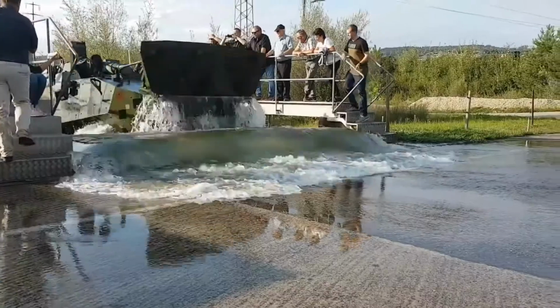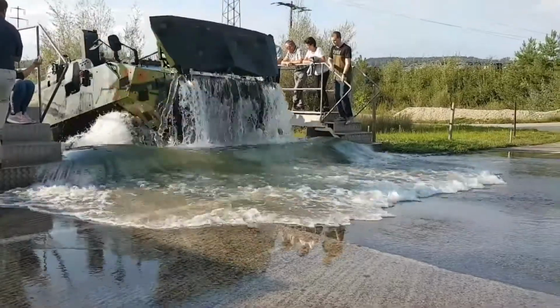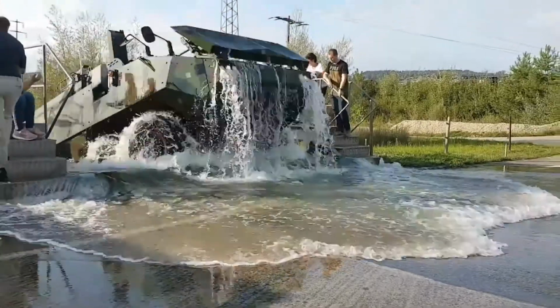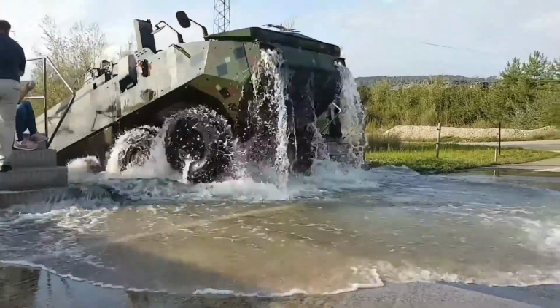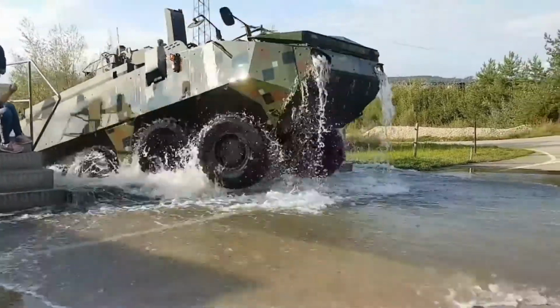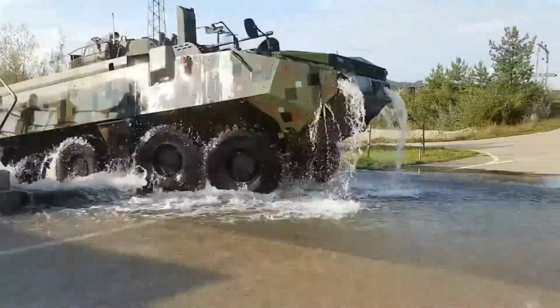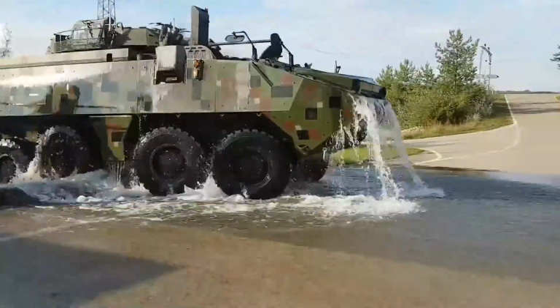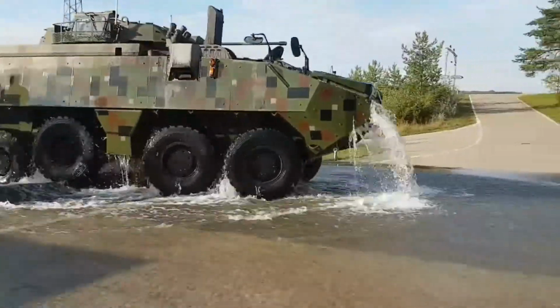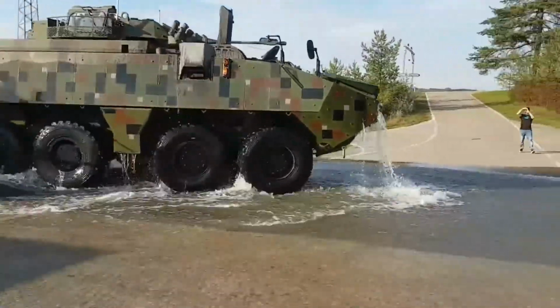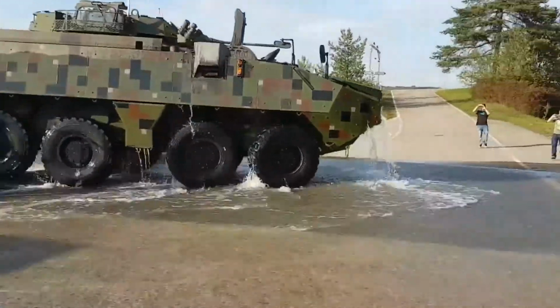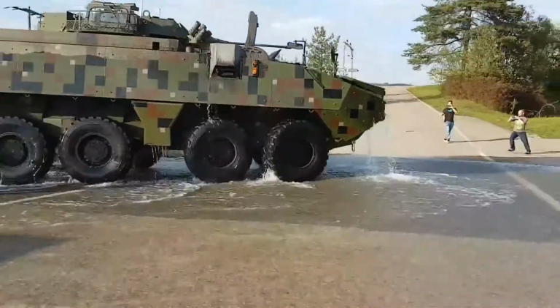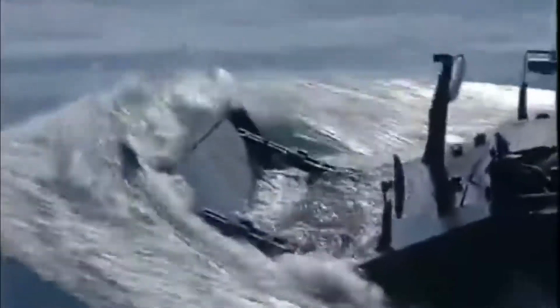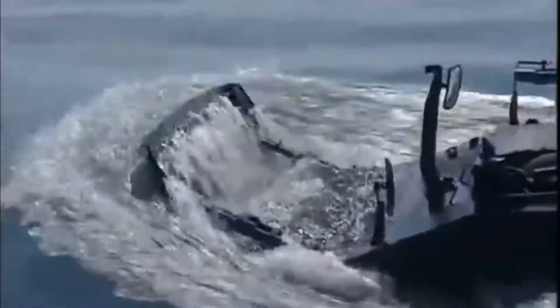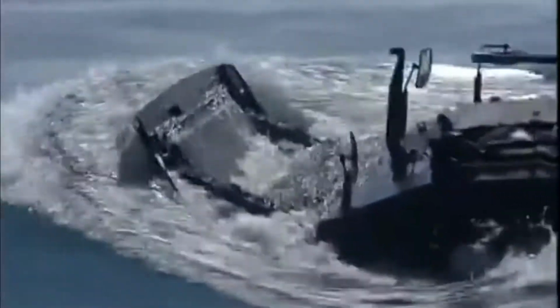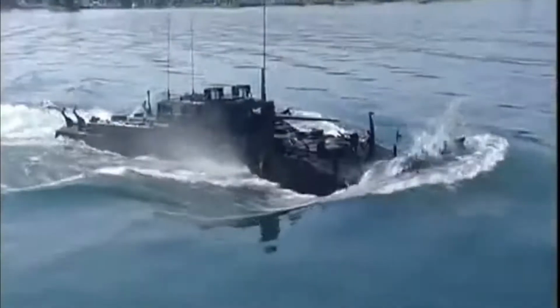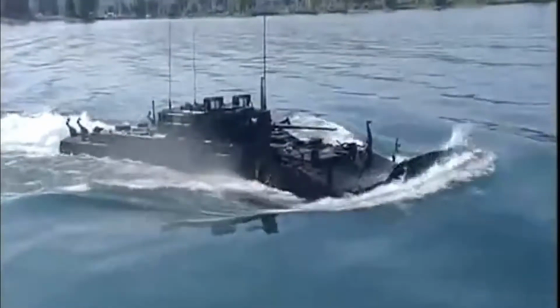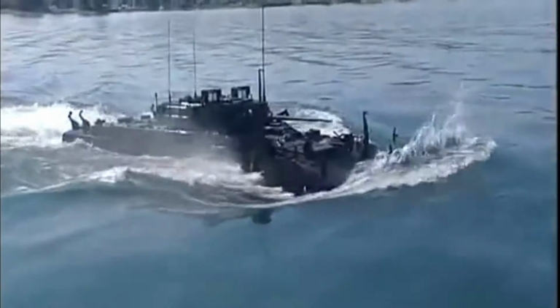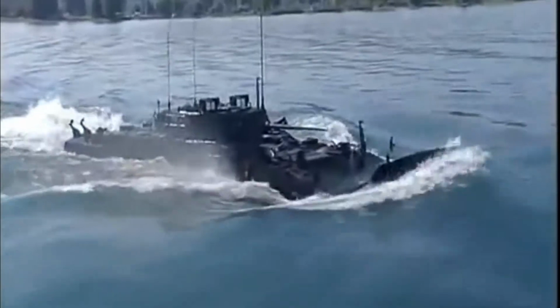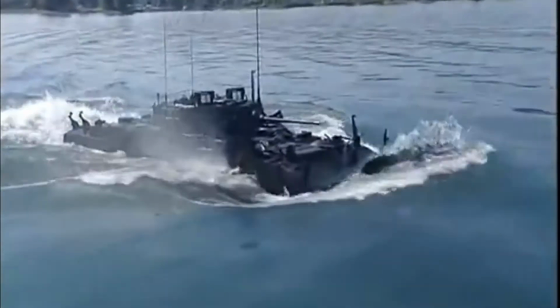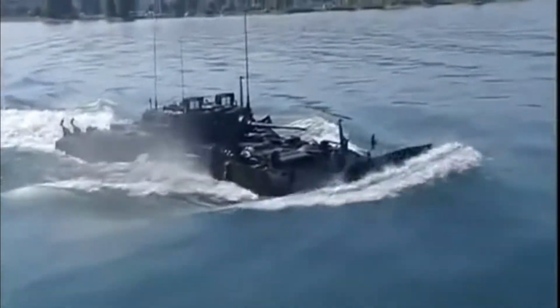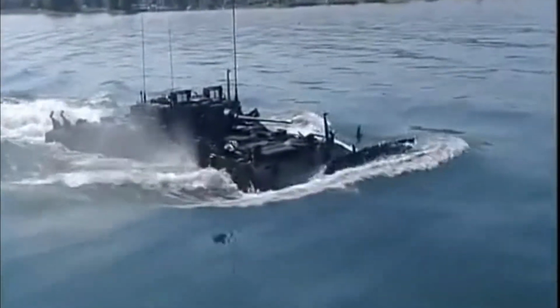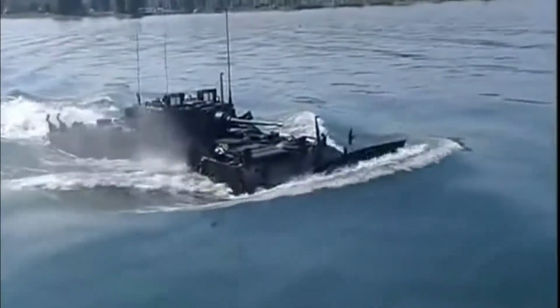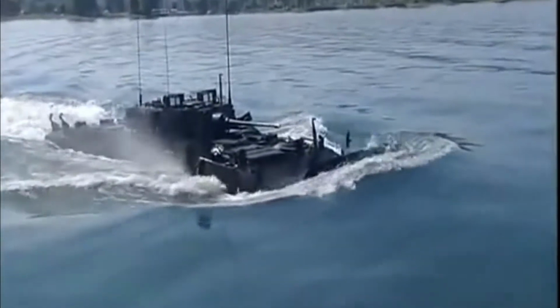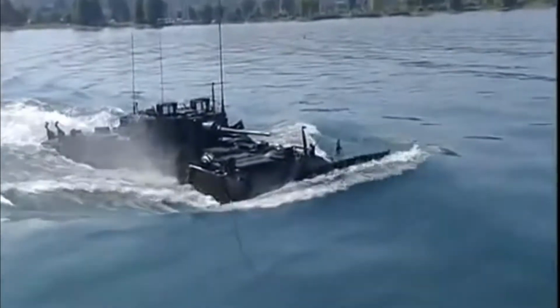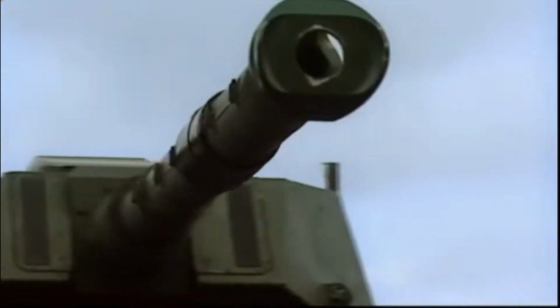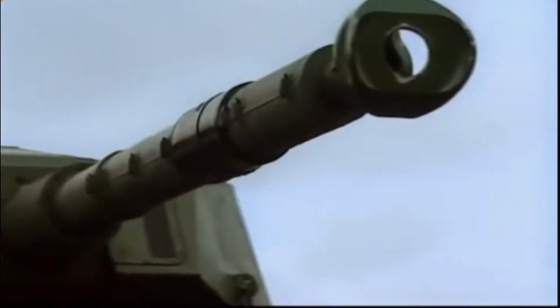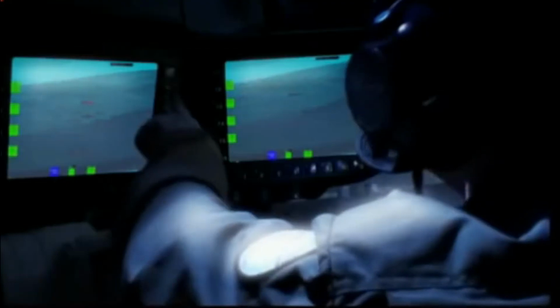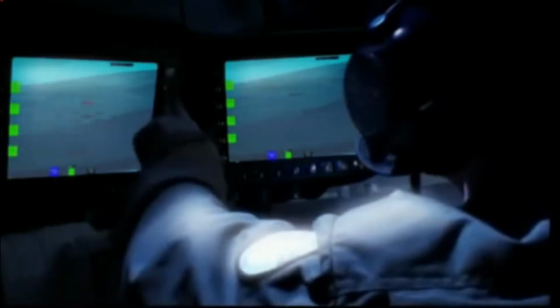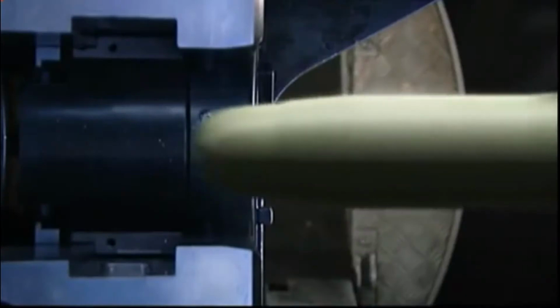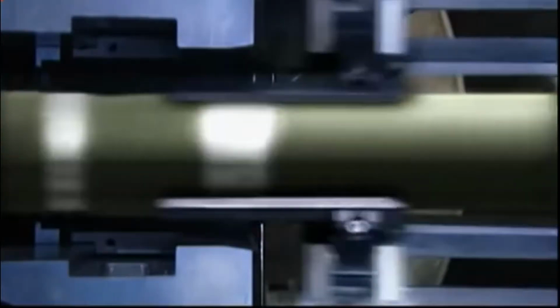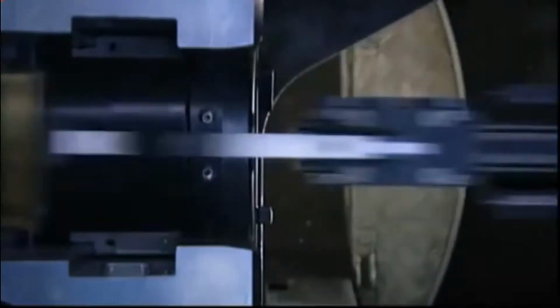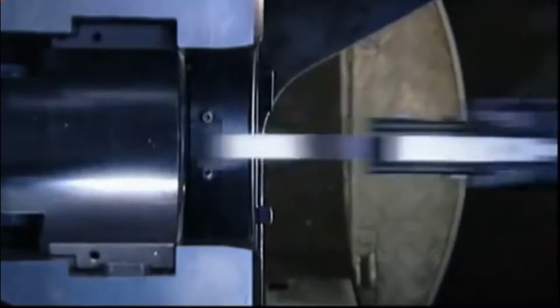All Piranha vehicles can move afloat with the help of two propellers mounted in the stern under the hull. The Piranha can also be used as a tank destroyer and self-propelled anti-tank missile system.